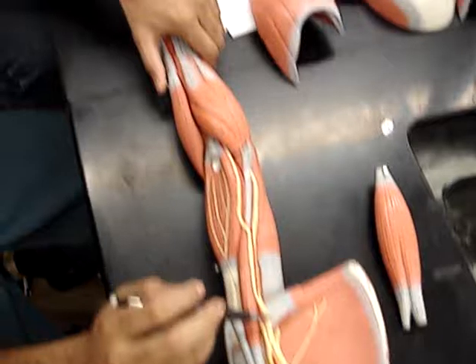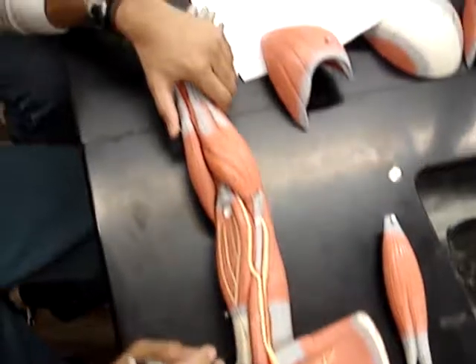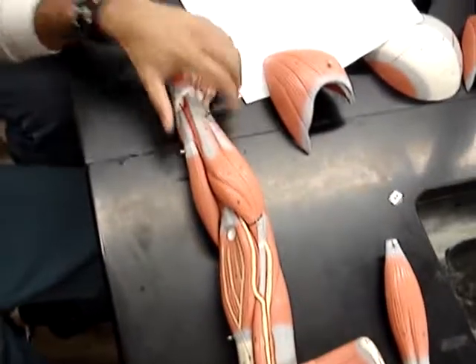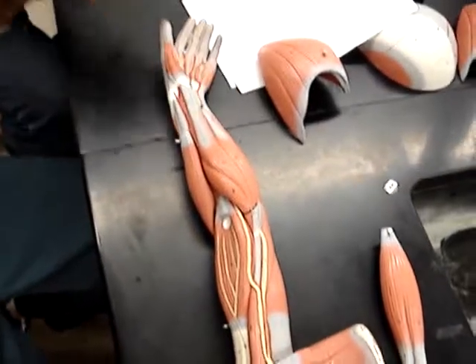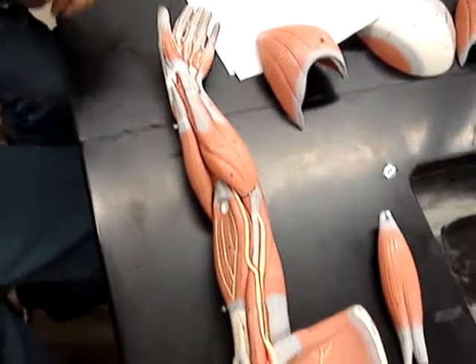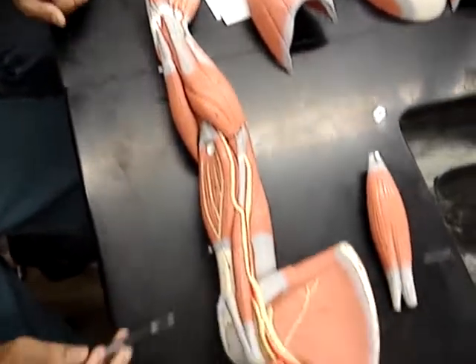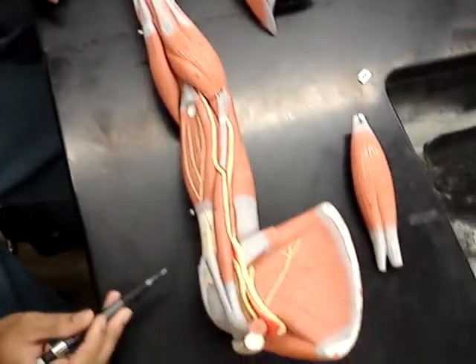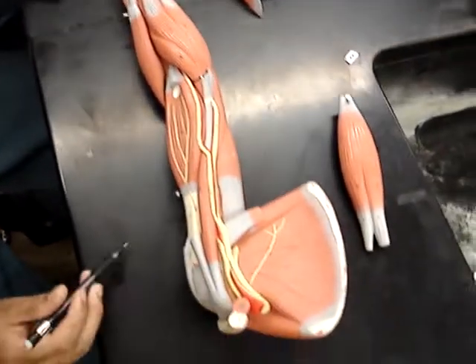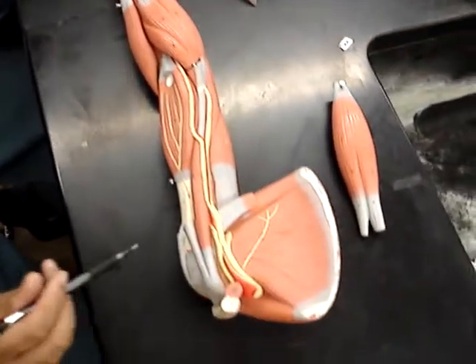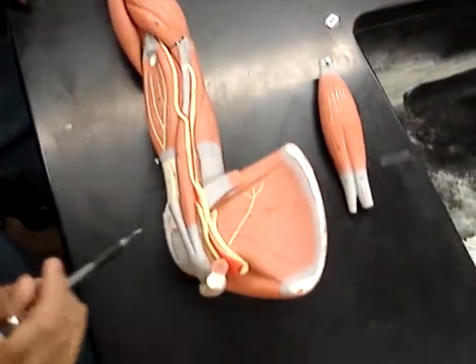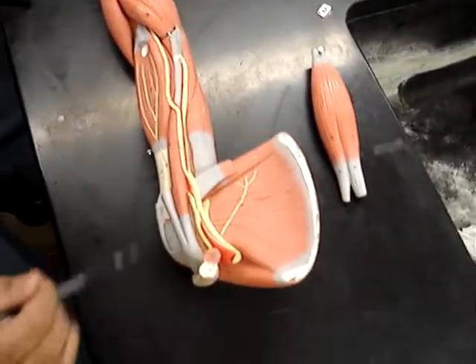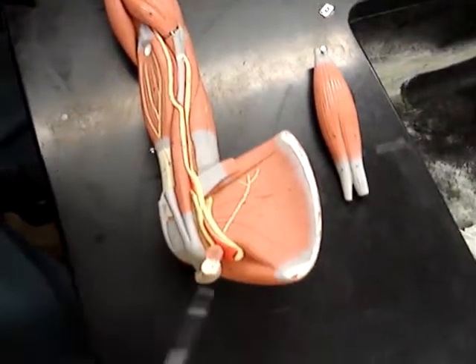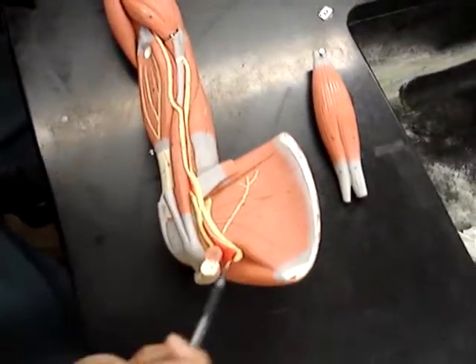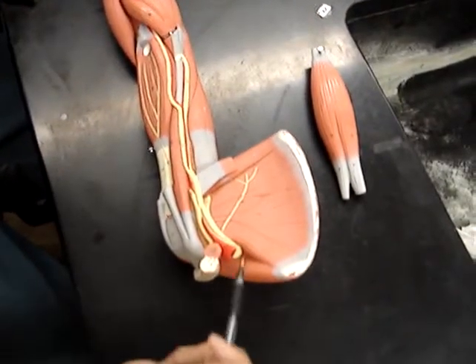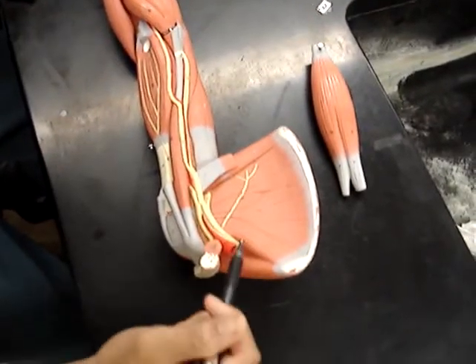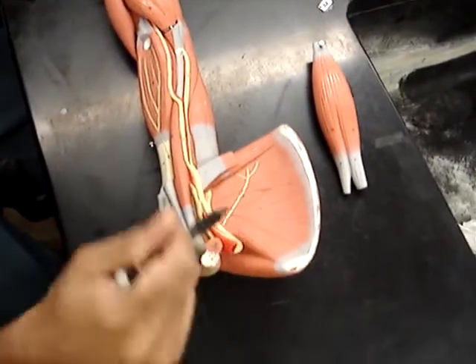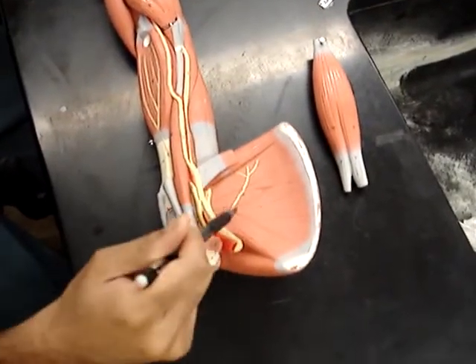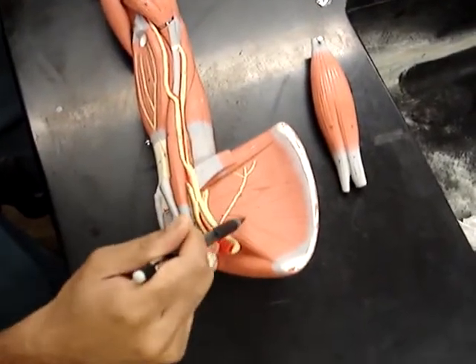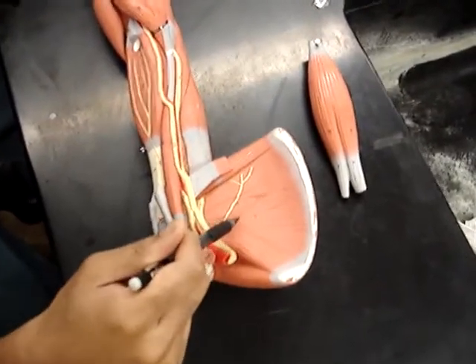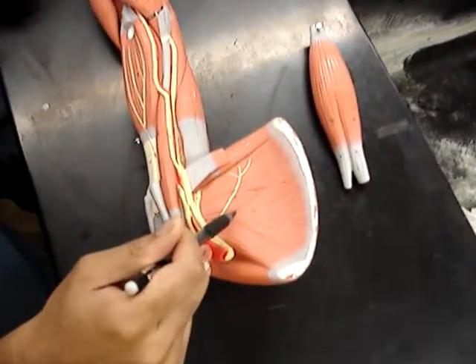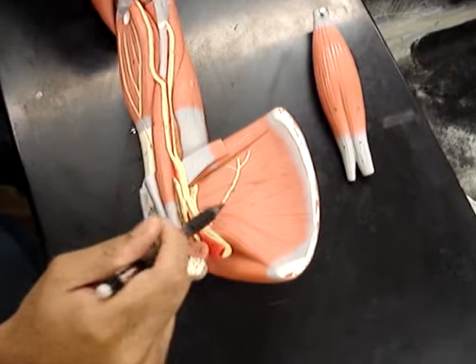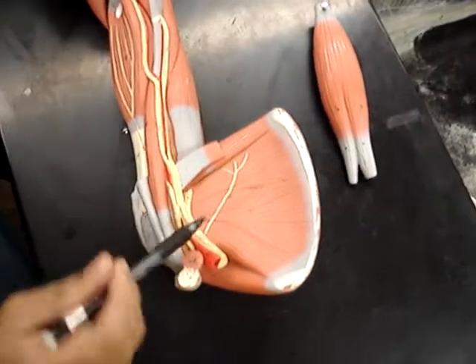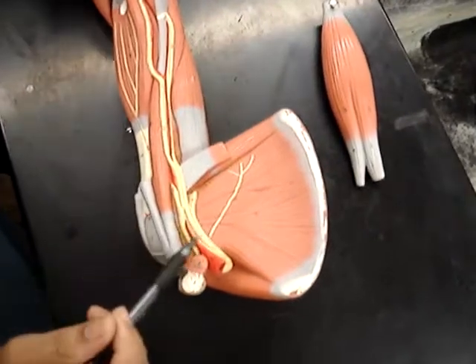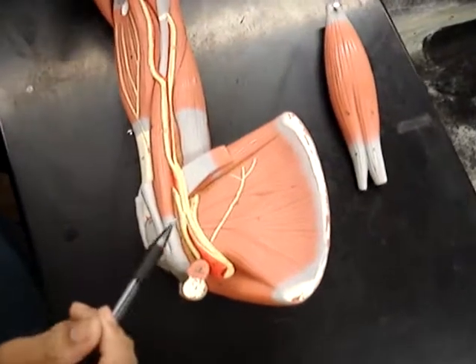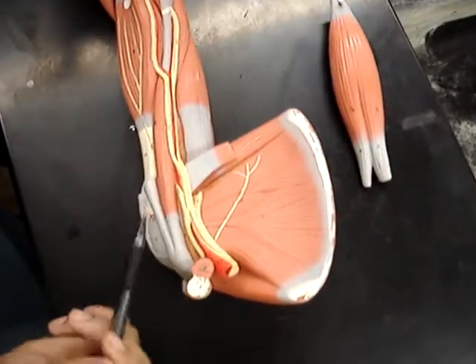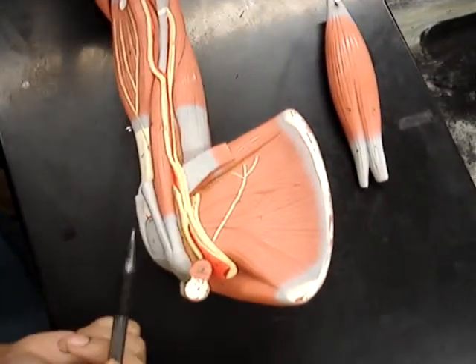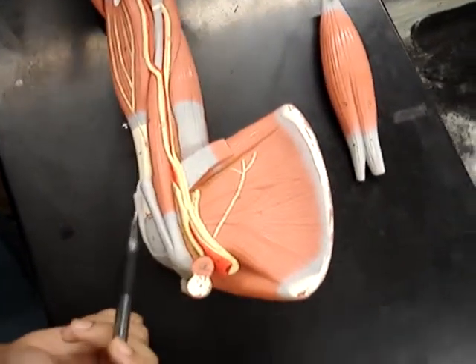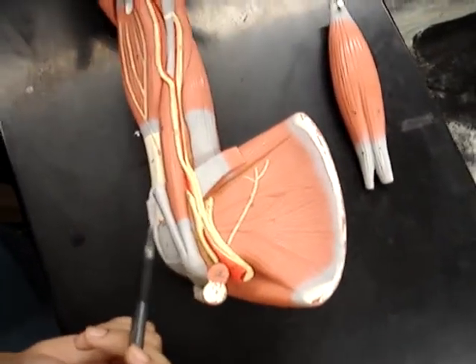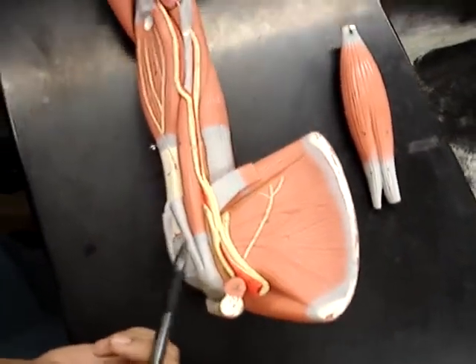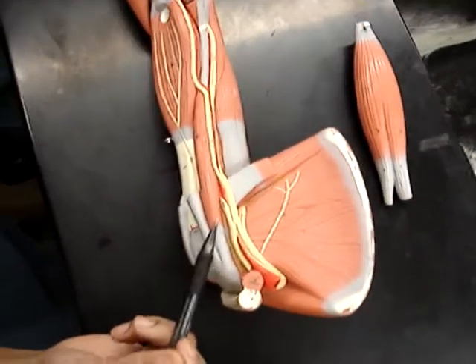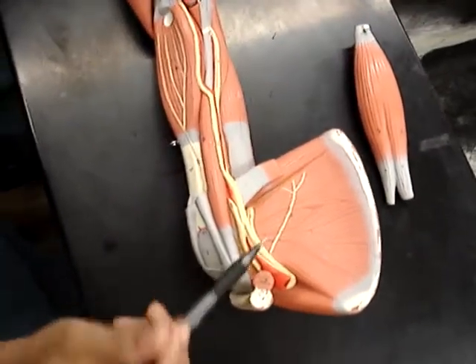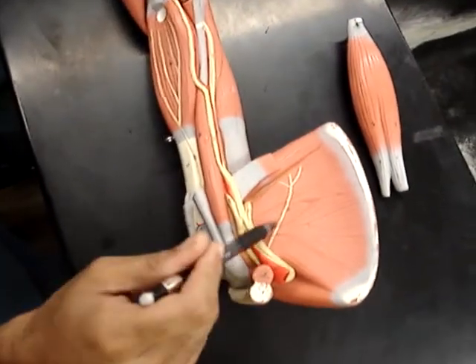On the last video I forgot to mention that this is the subscapularis — it's behind the scapula.